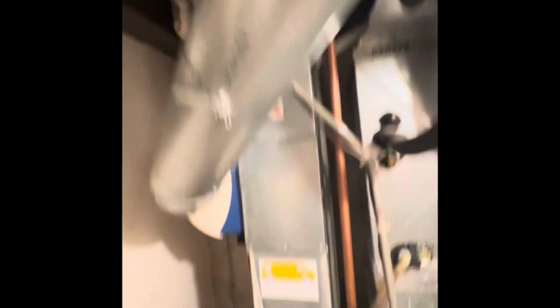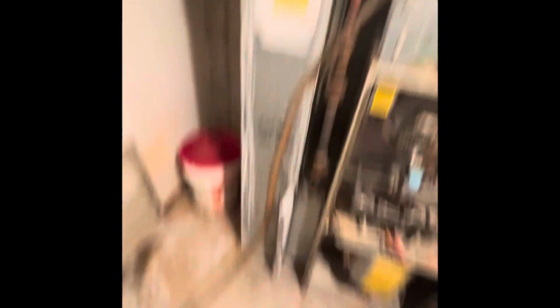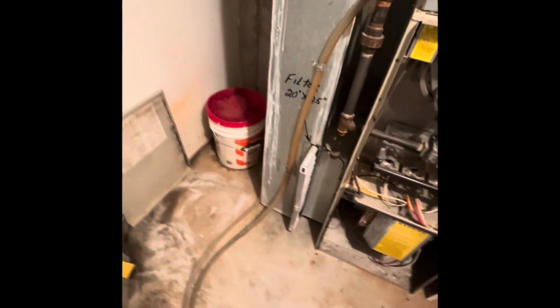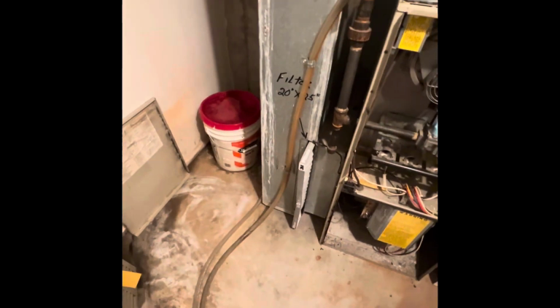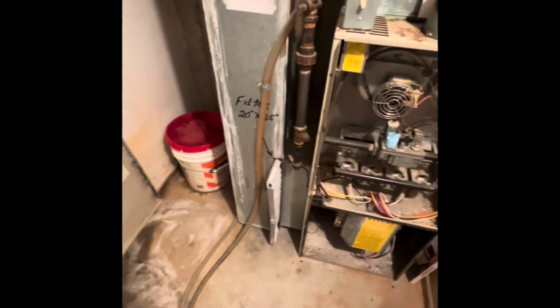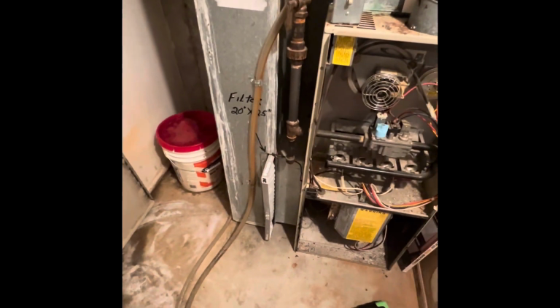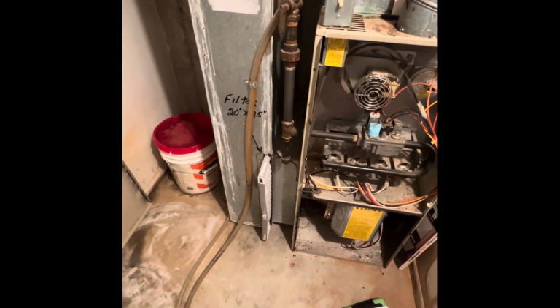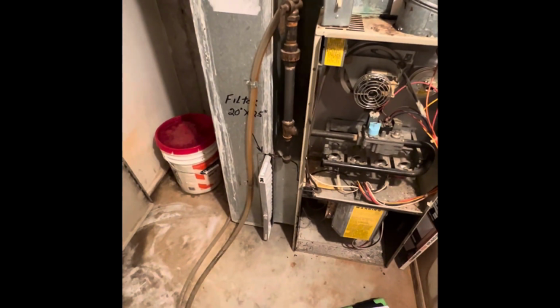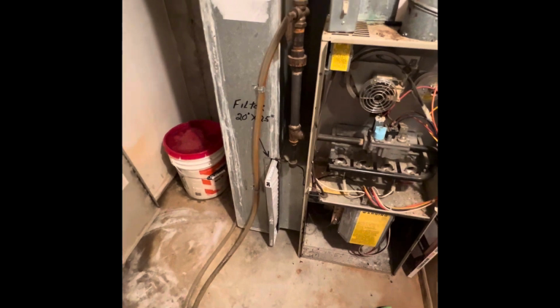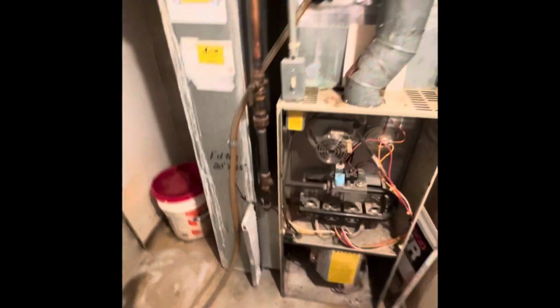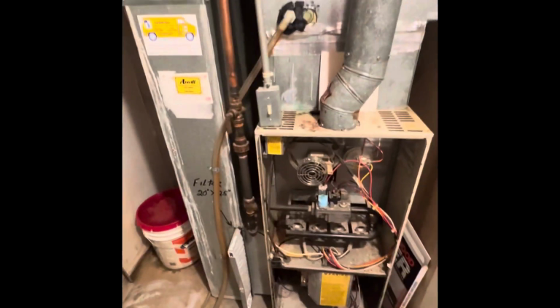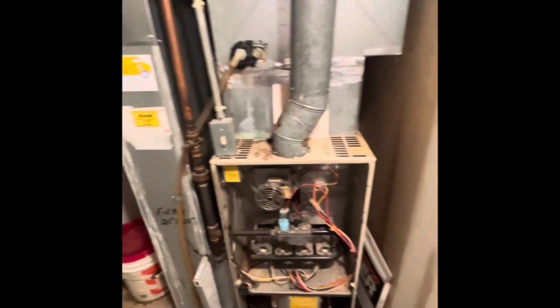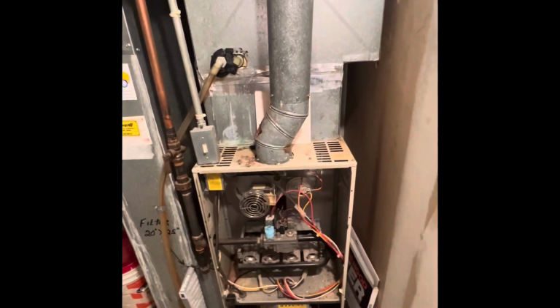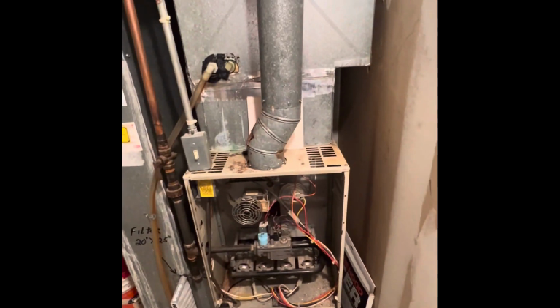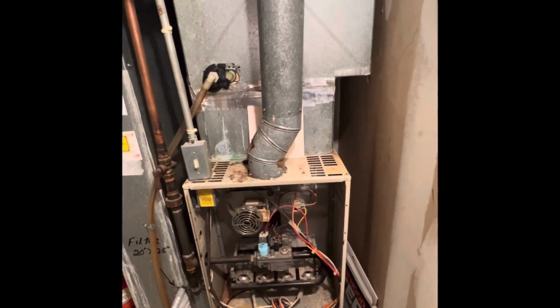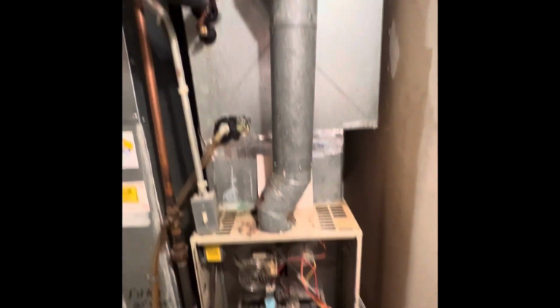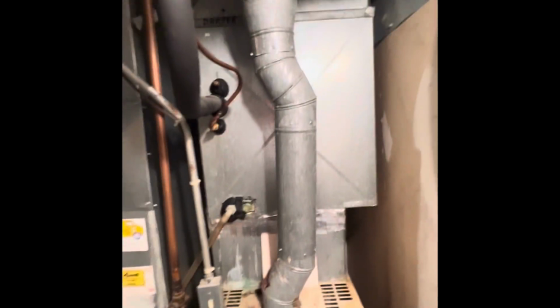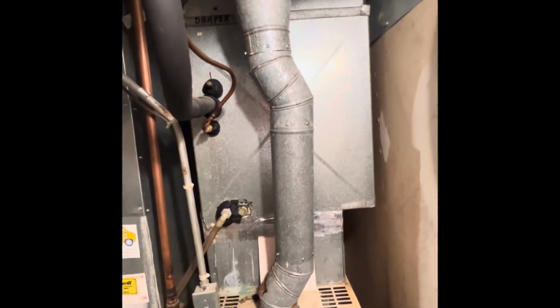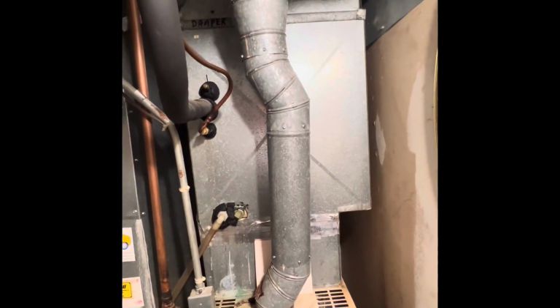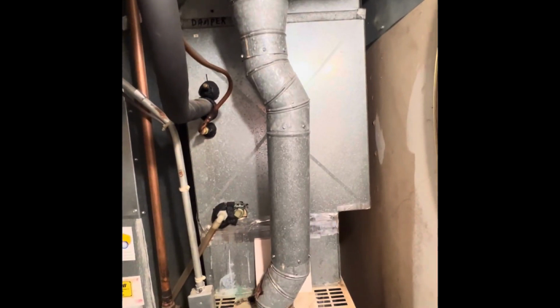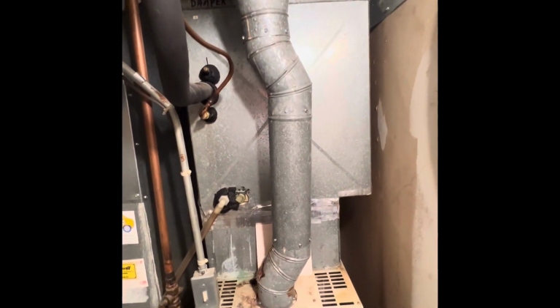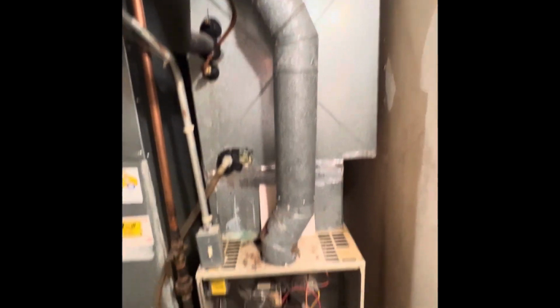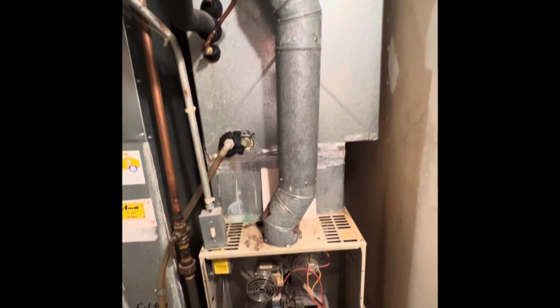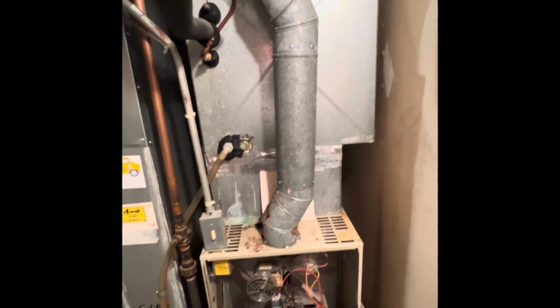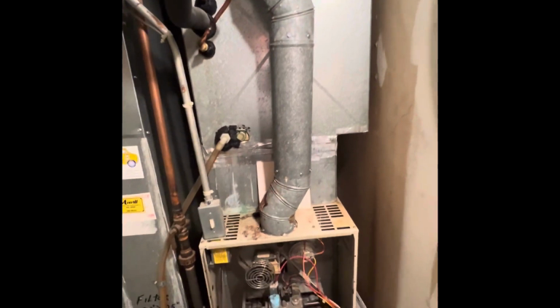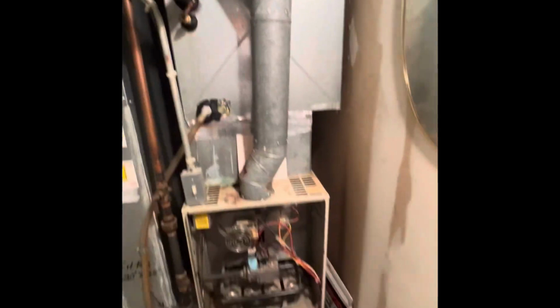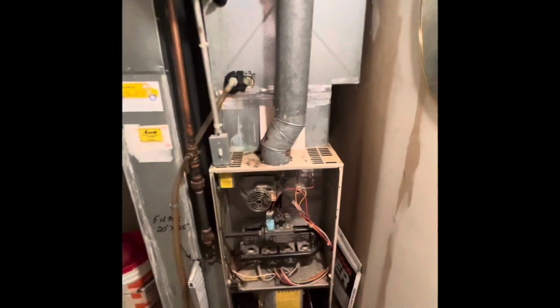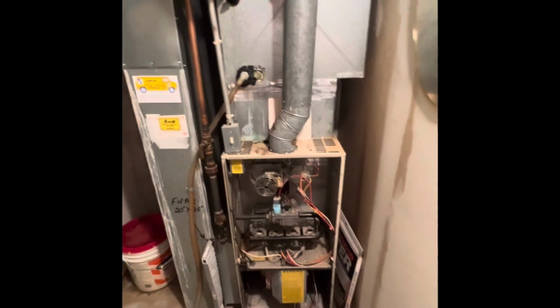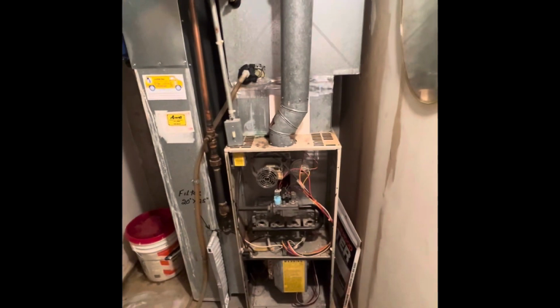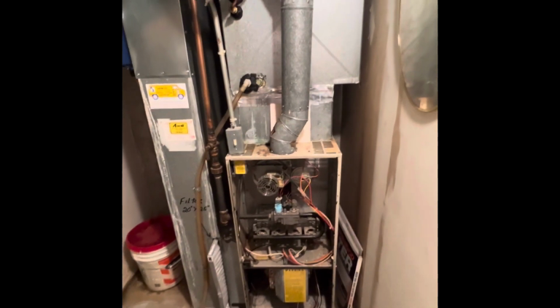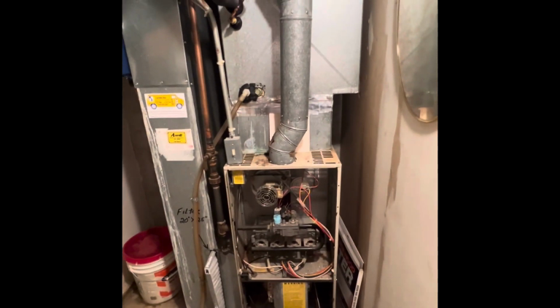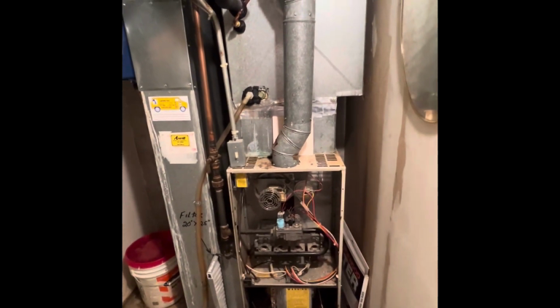We'll bring all new ductwork down to the floor and get our media cabinet in between. We'll bump the furnace over just slightly and do a matching either B or C width coil cabinet, whichever matches depending on the furnace size we need.